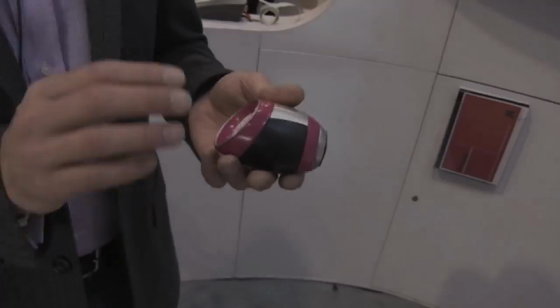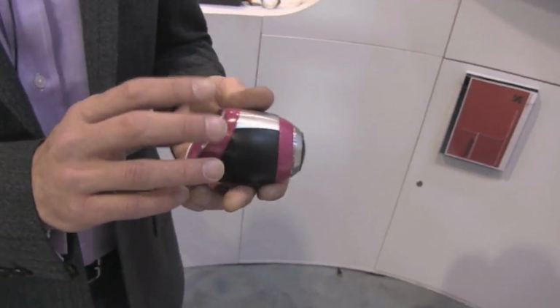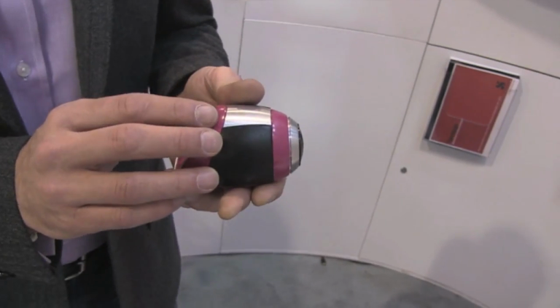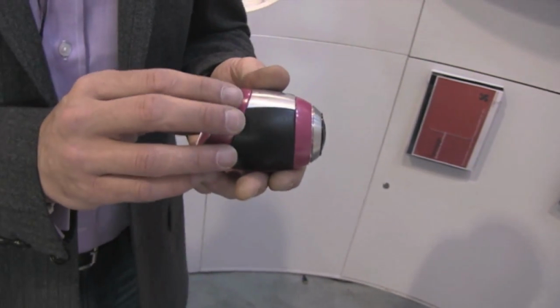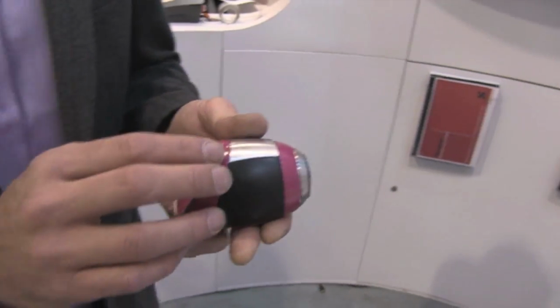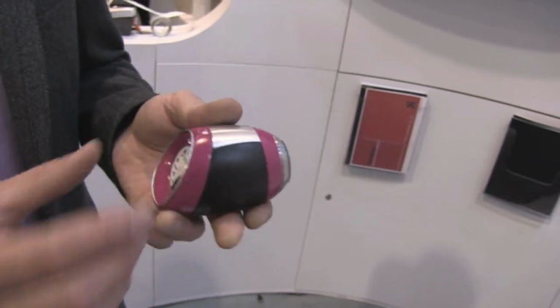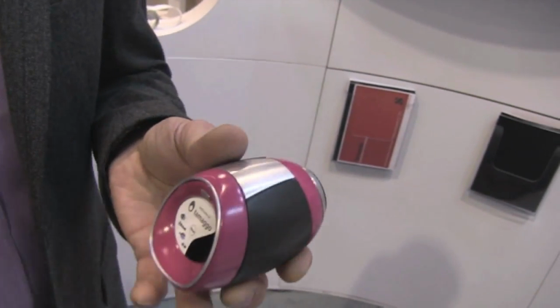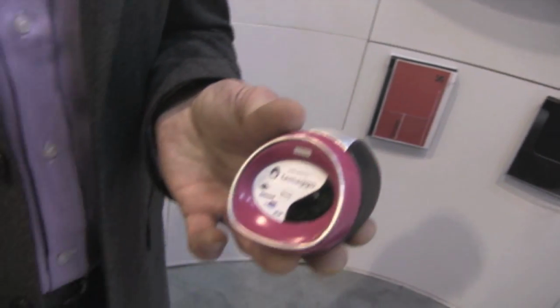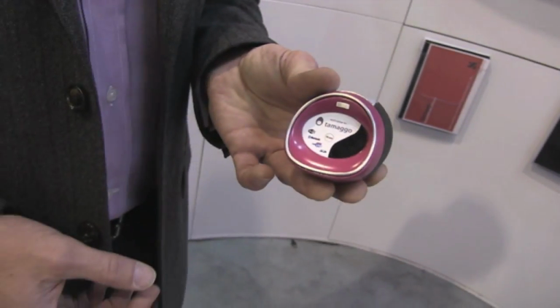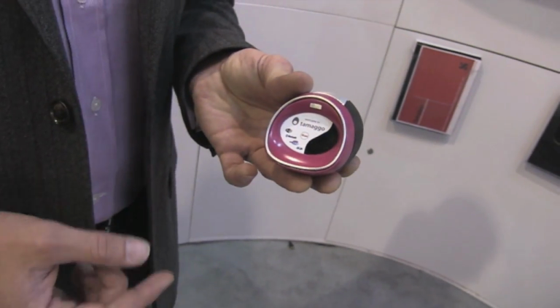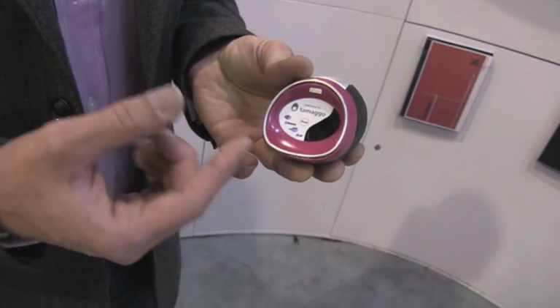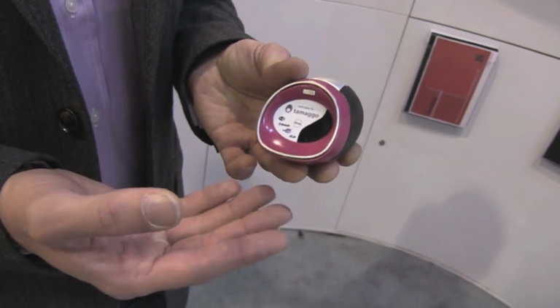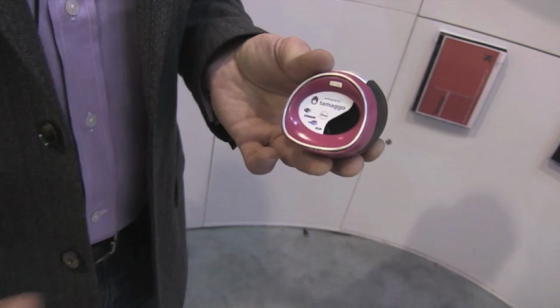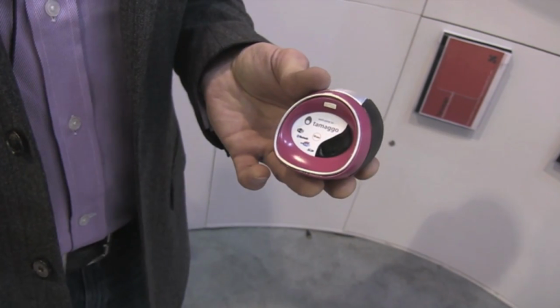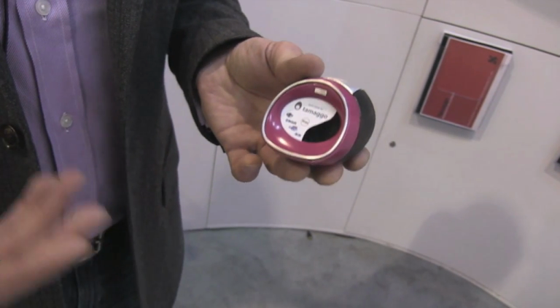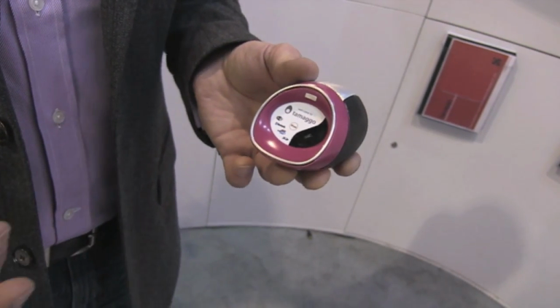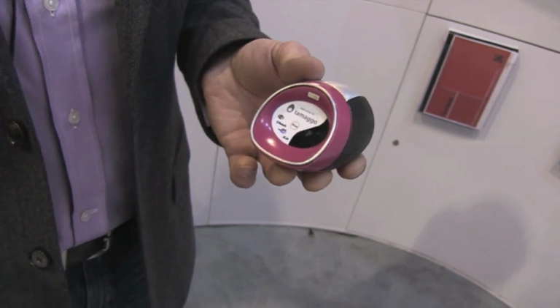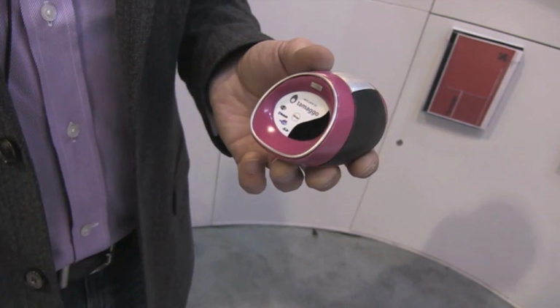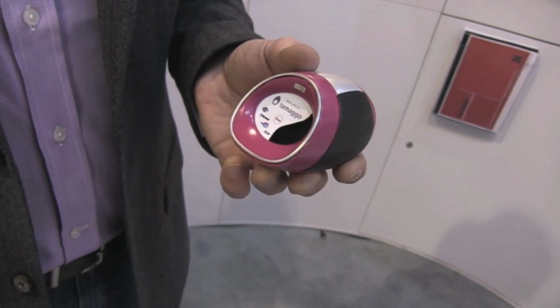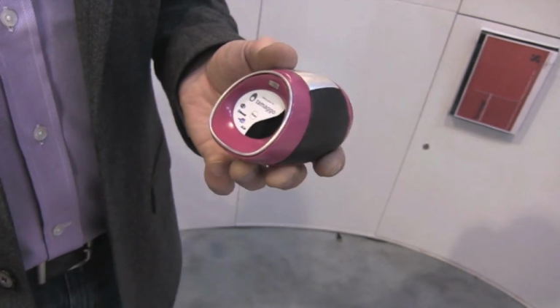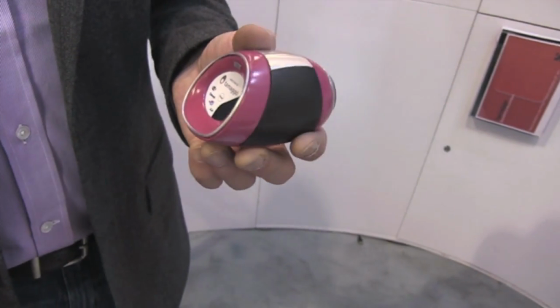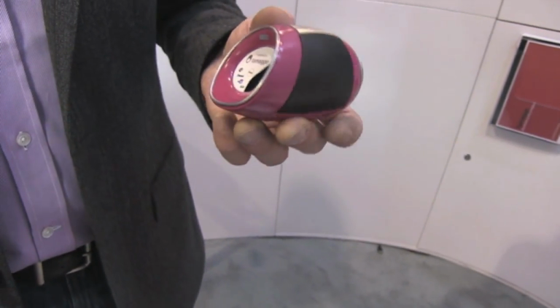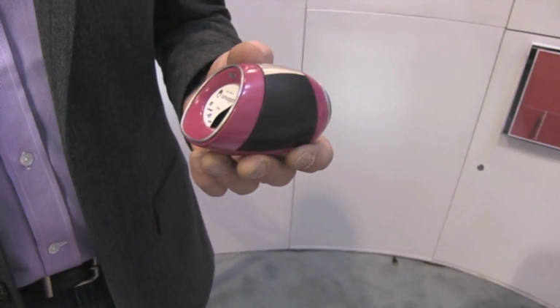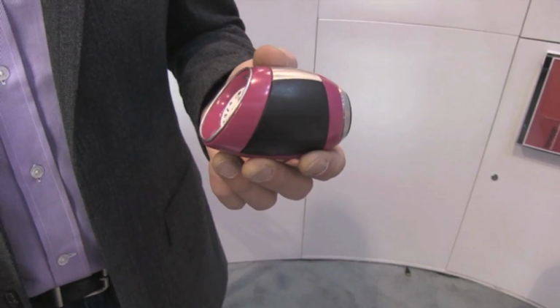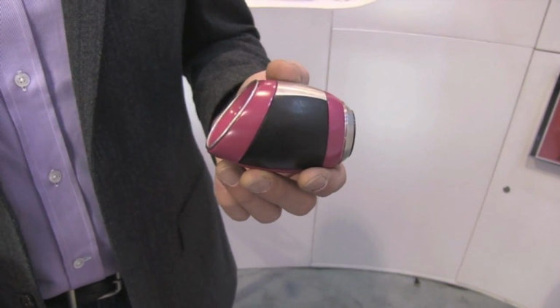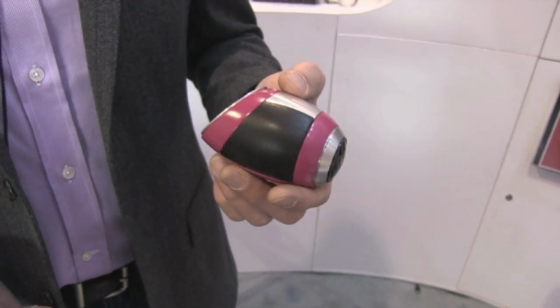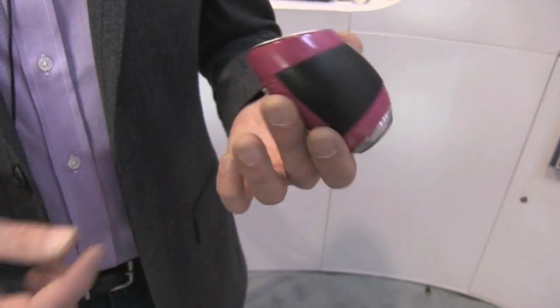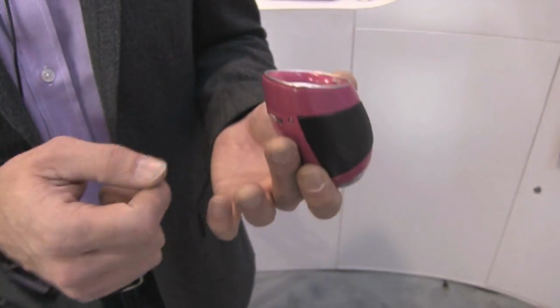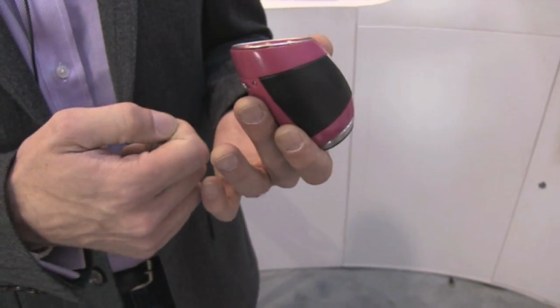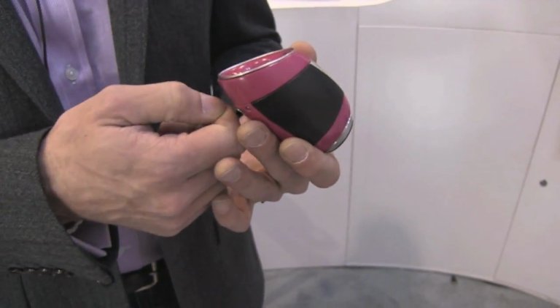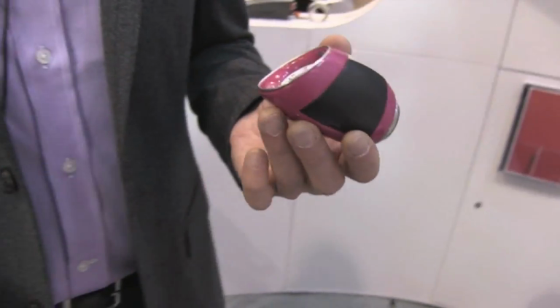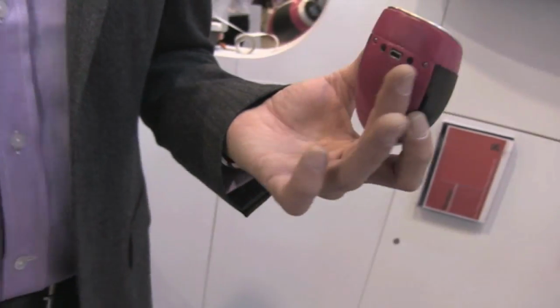We've equipped it with a Bluetooth and a Wi-Fi chip, so it transfers either wirelessly to any app — iPhone or Android — or you can plug it in with a micro USB to your computer.